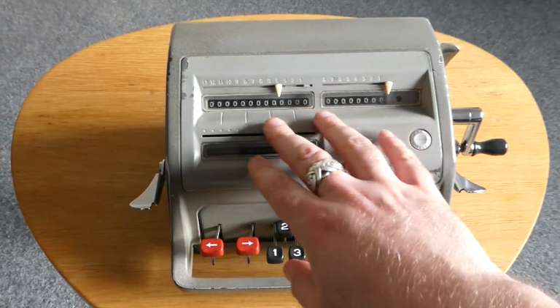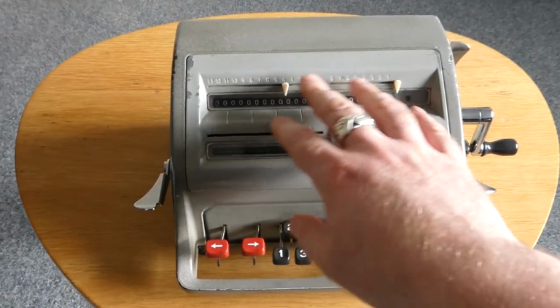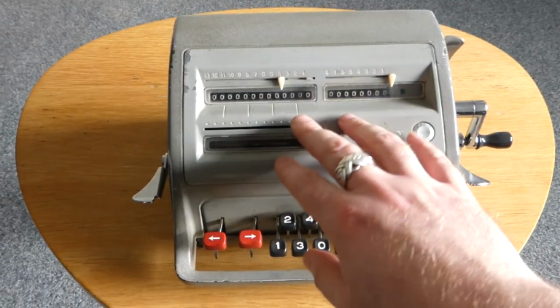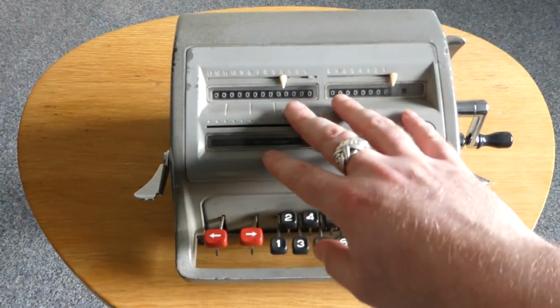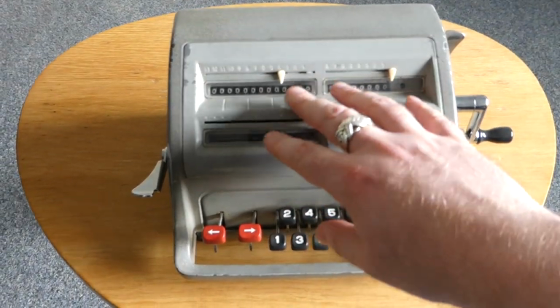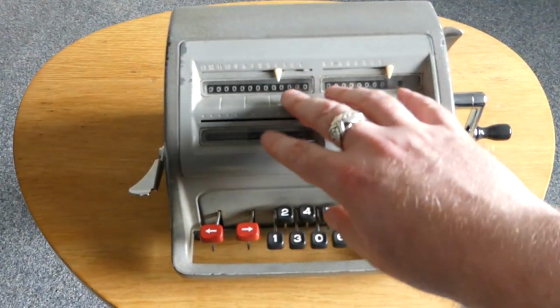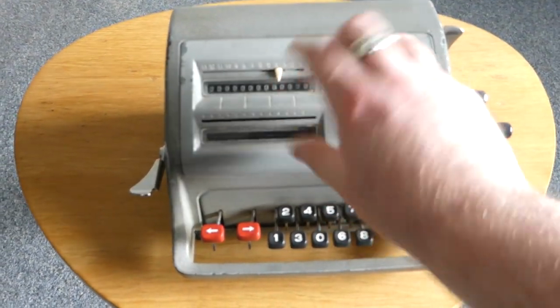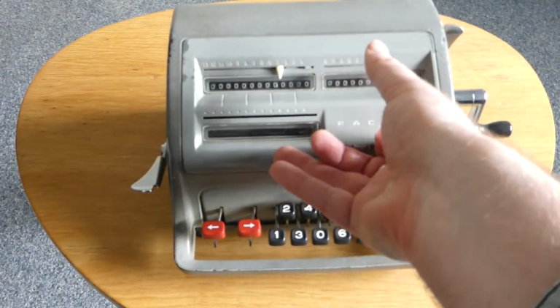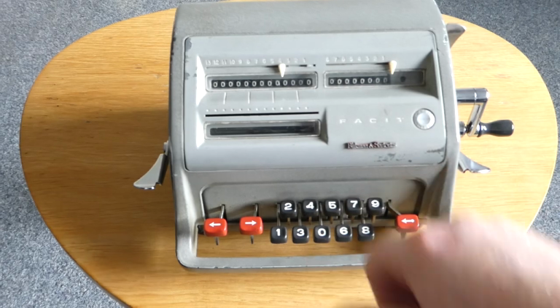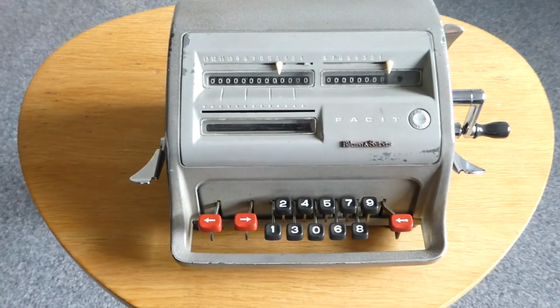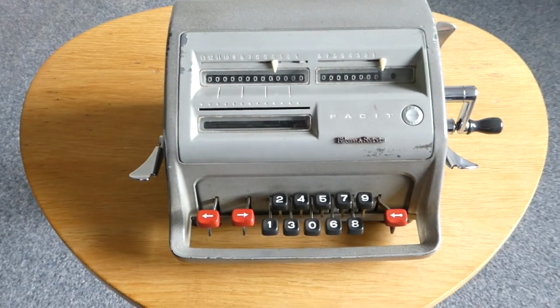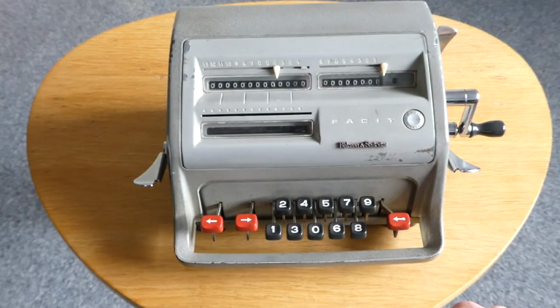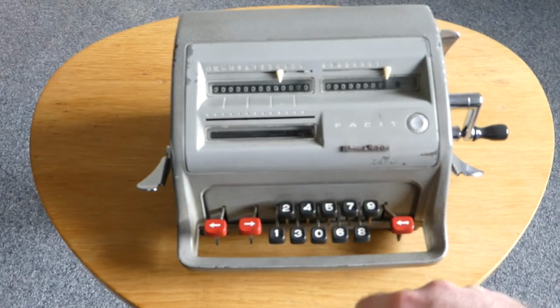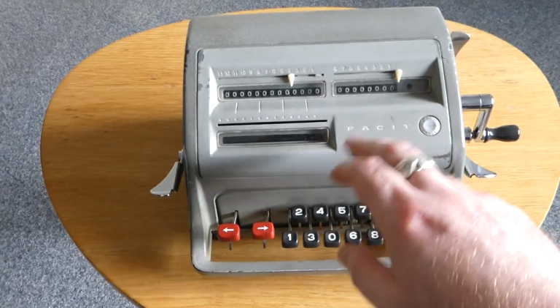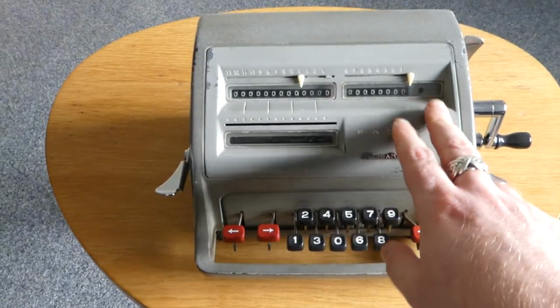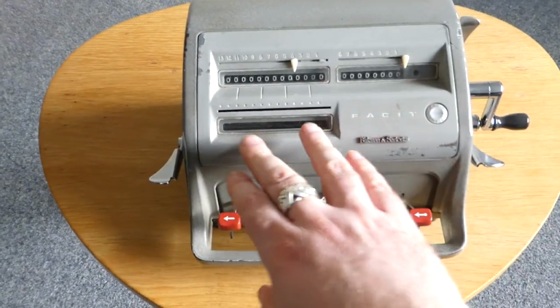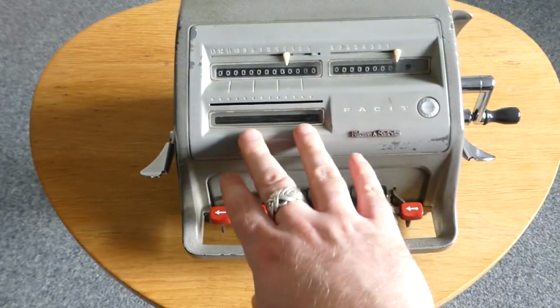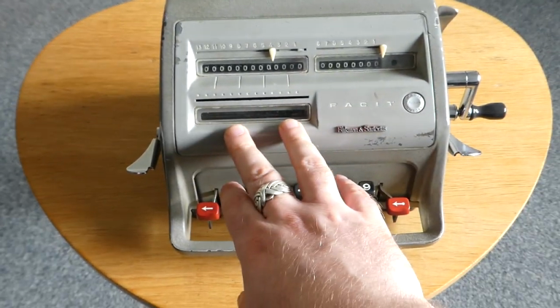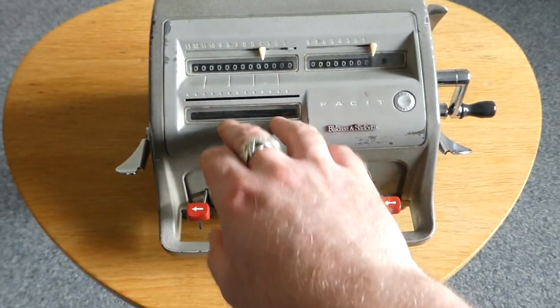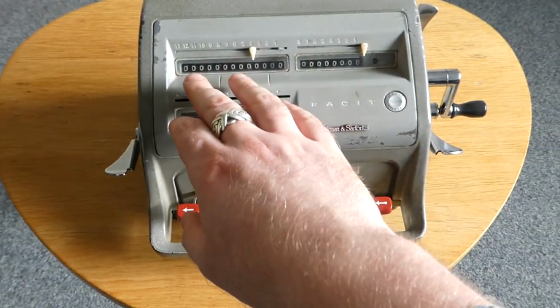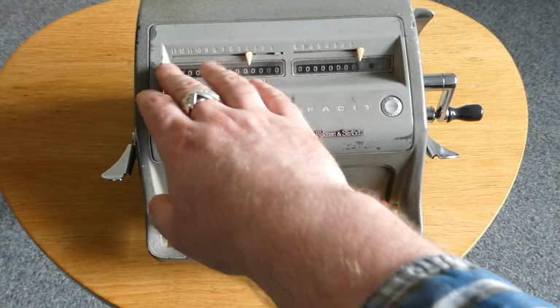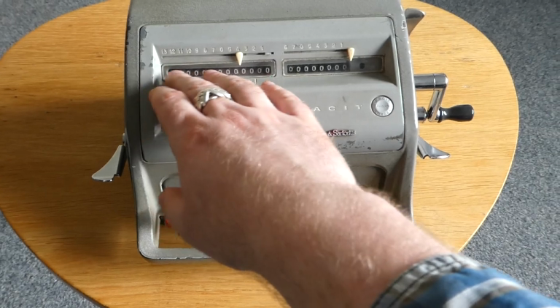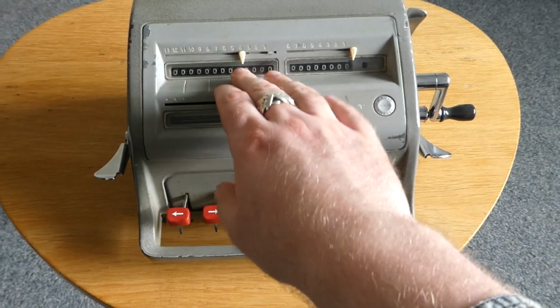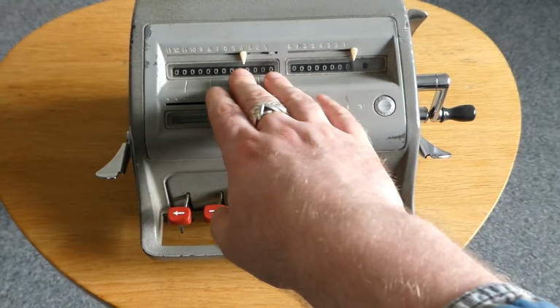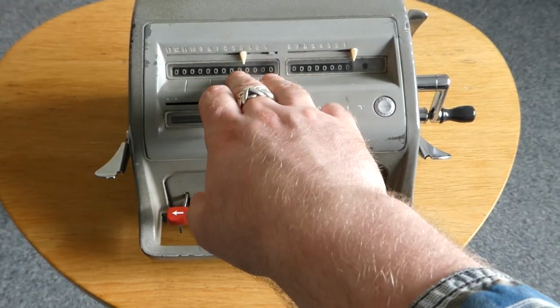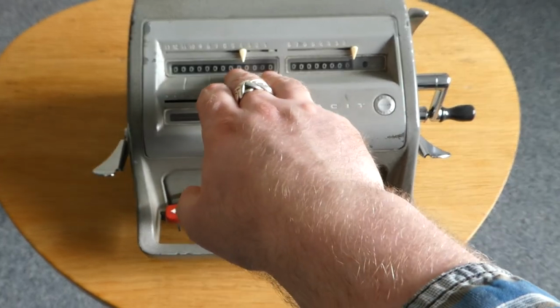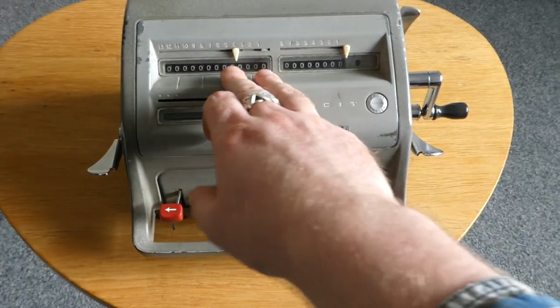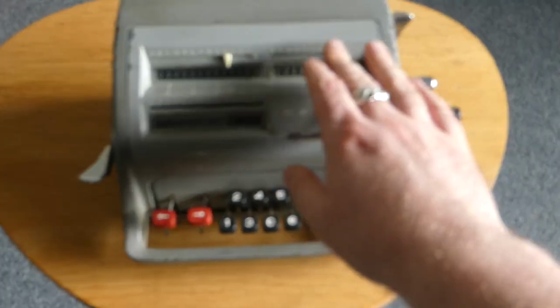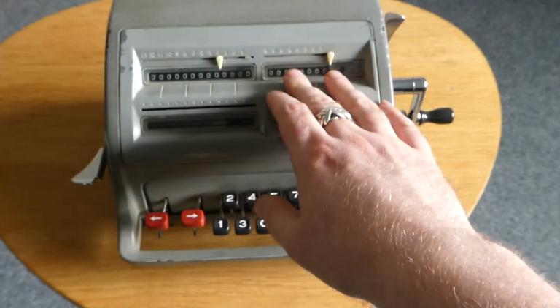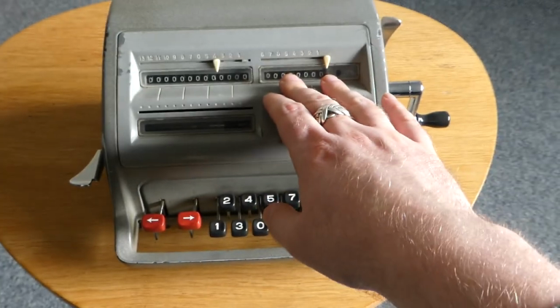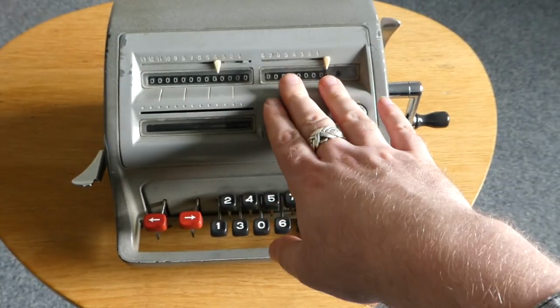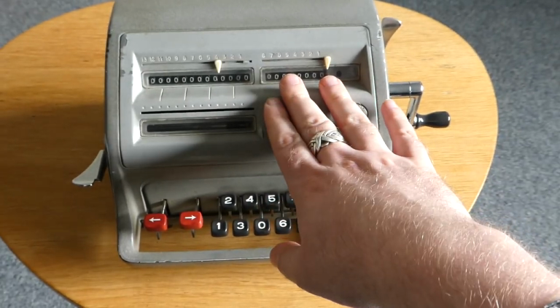The pinwheel mechanism has basically been turned 180 degrees. So the input is here at the front, the output register — the main register — is at the top left, and the counter is in the top right.